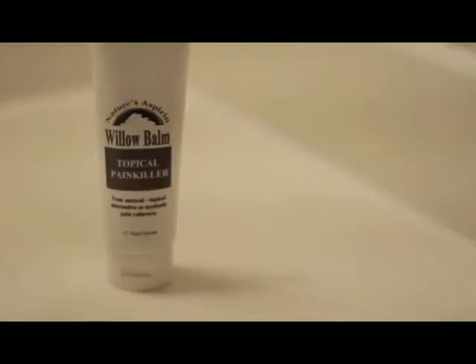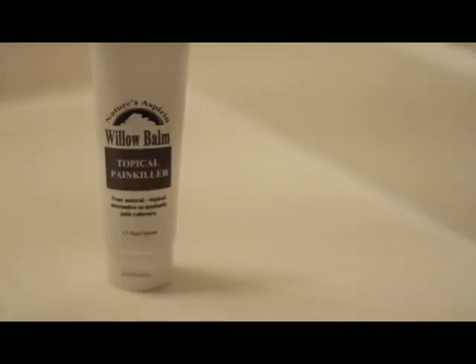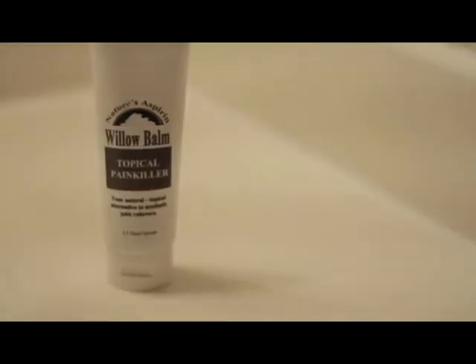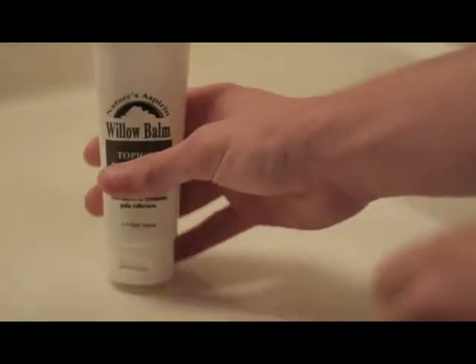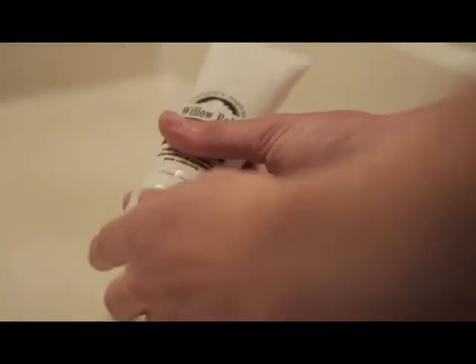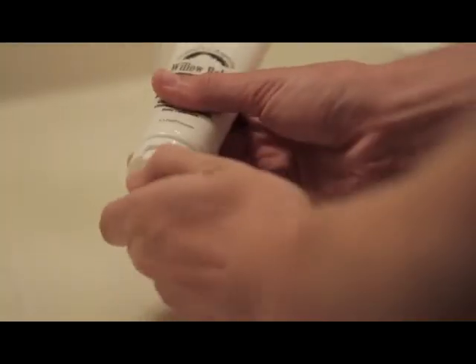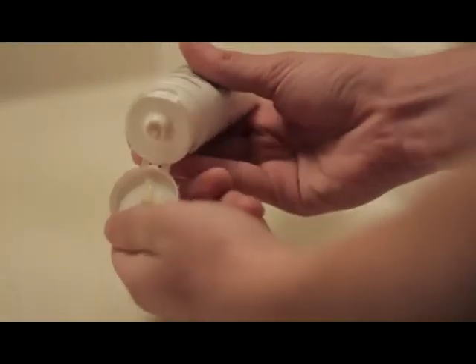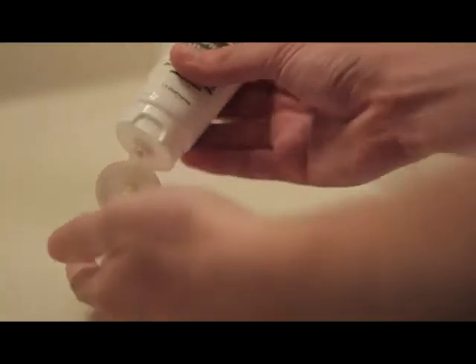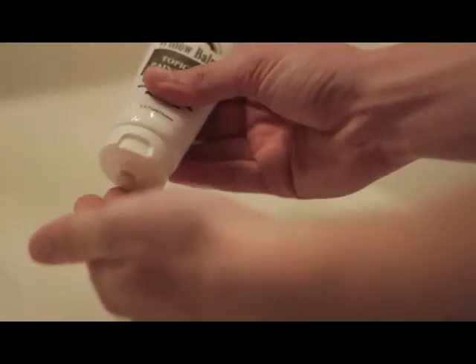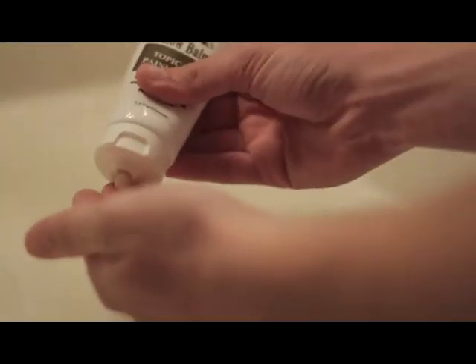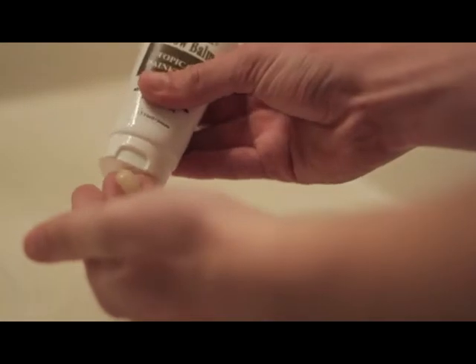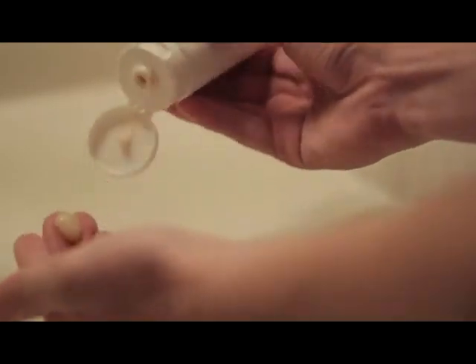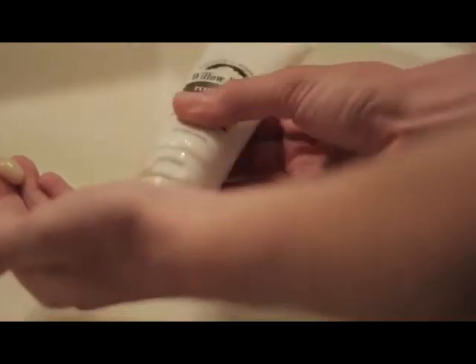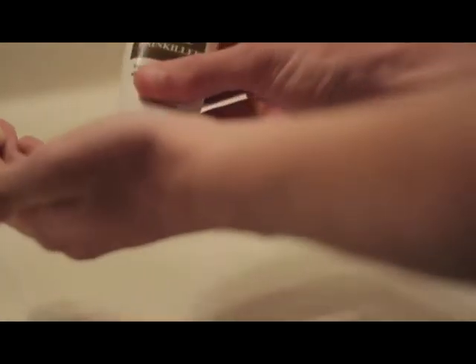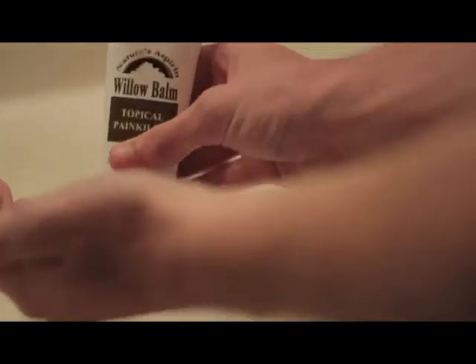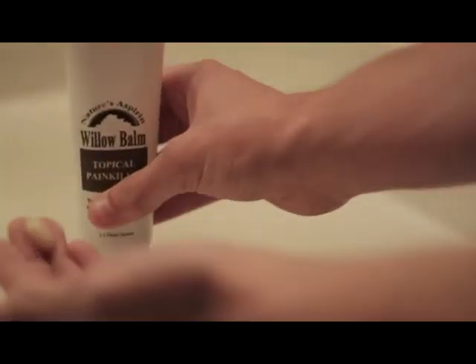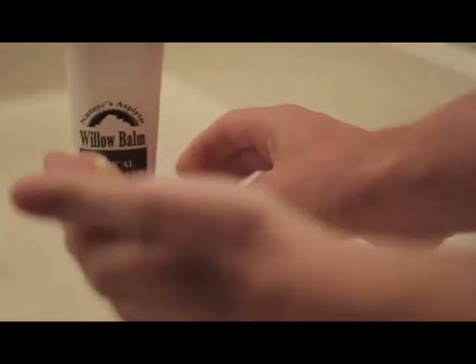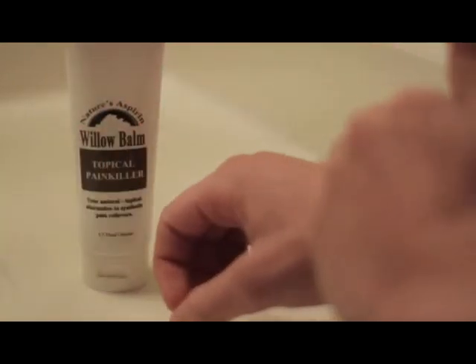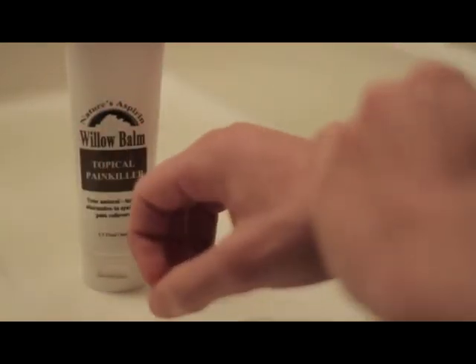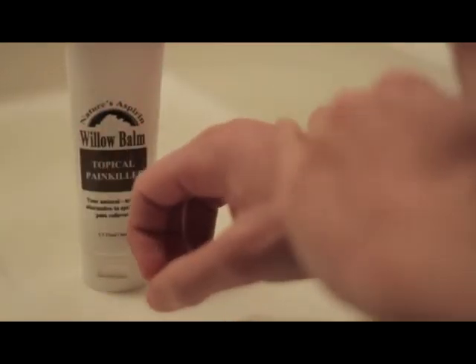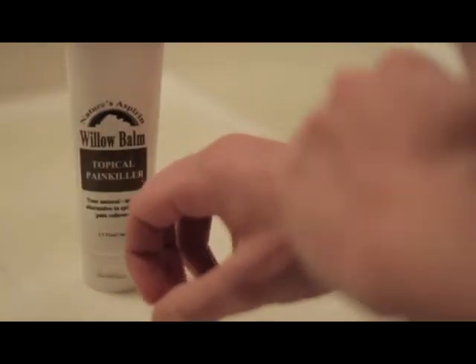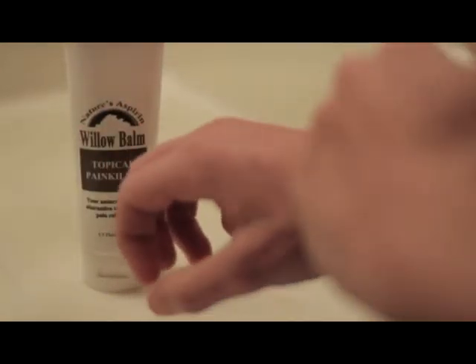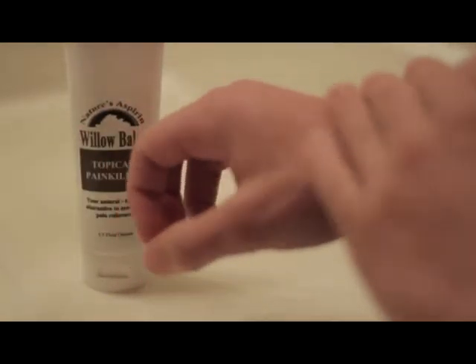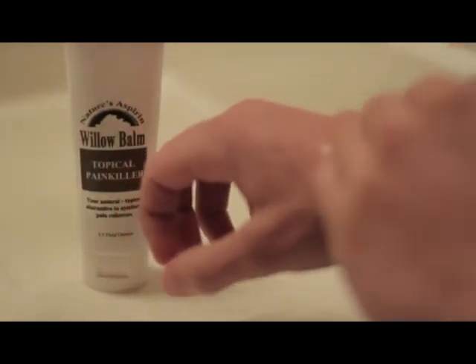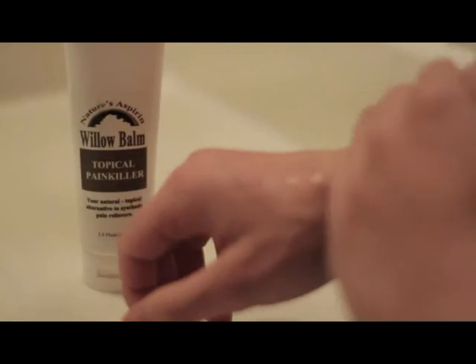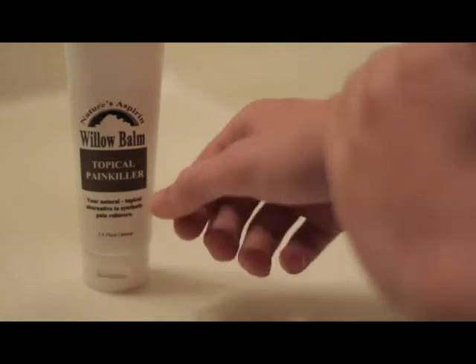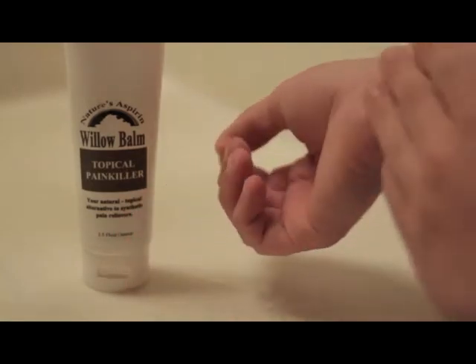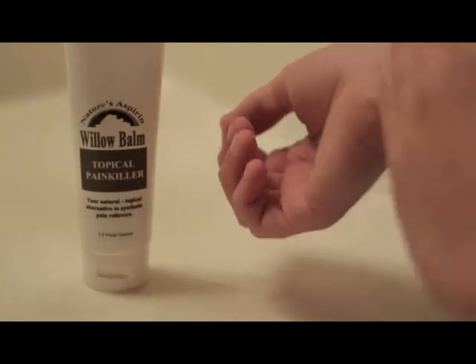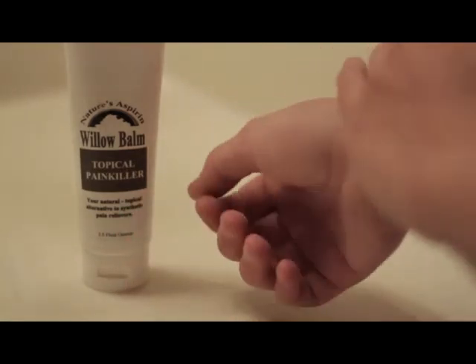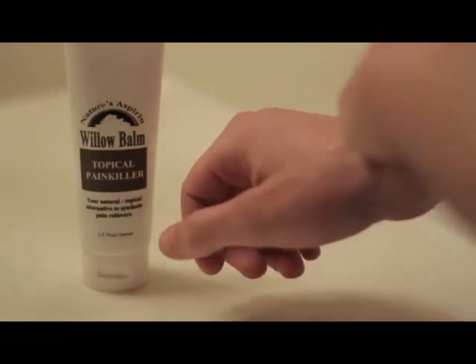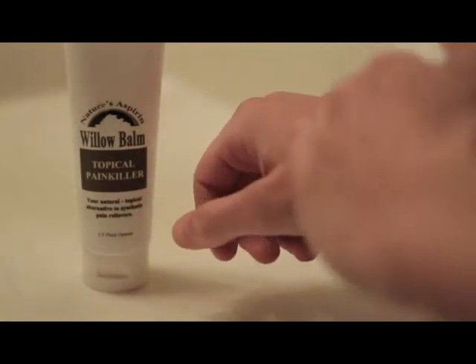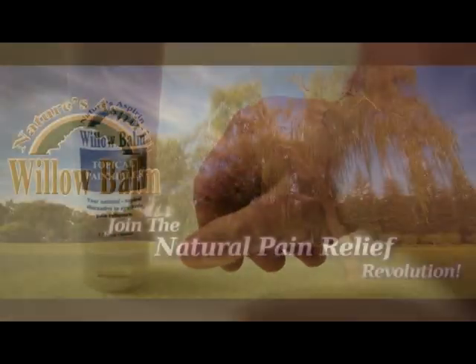Willow Balm is a superior natural pain management balm used to treat widespread chronic pain associated with fibromyalgia, arthritis, back pain, muscle pain, and sports injuries.